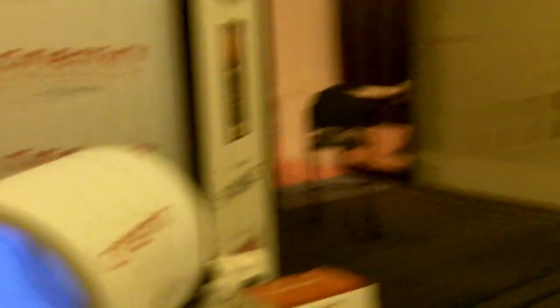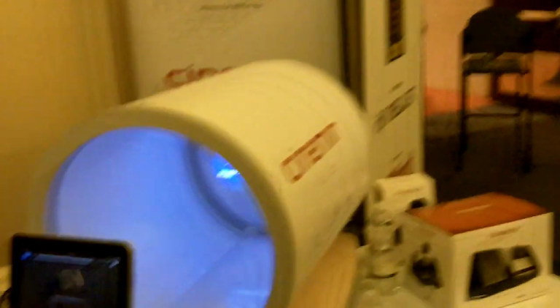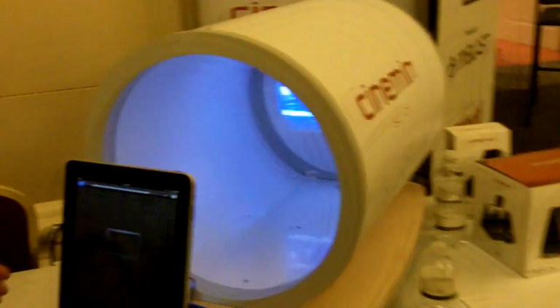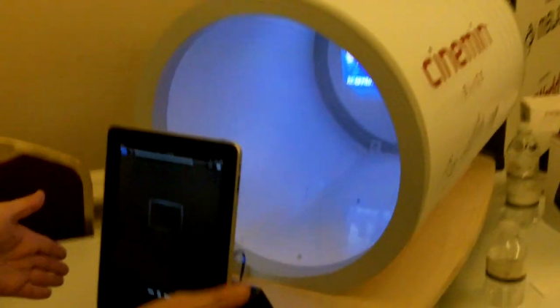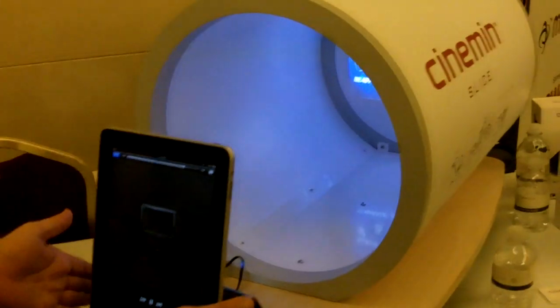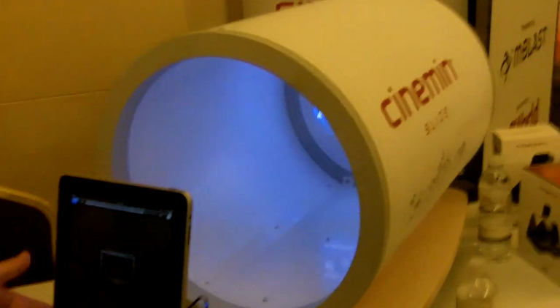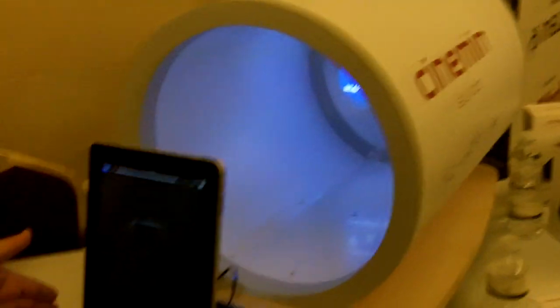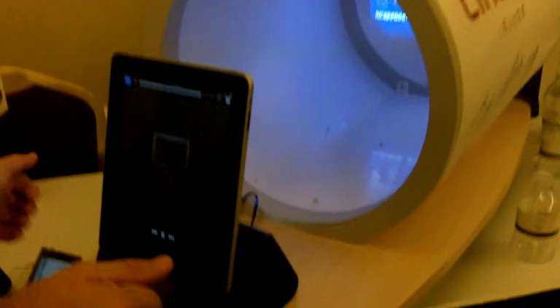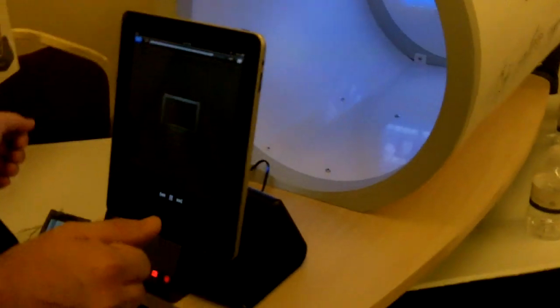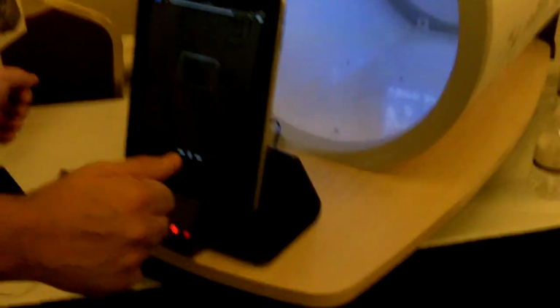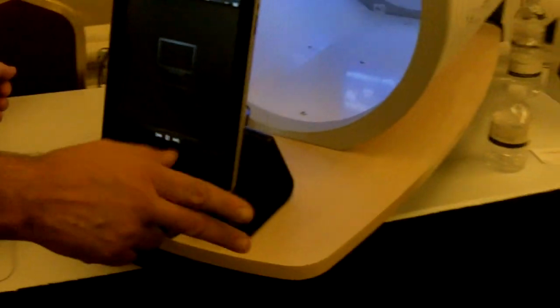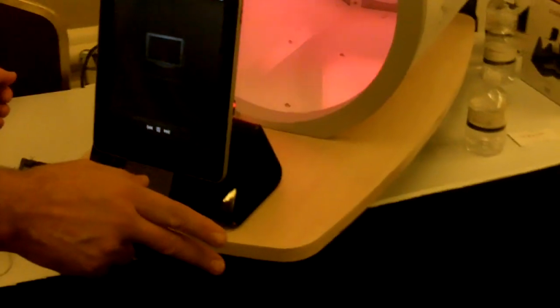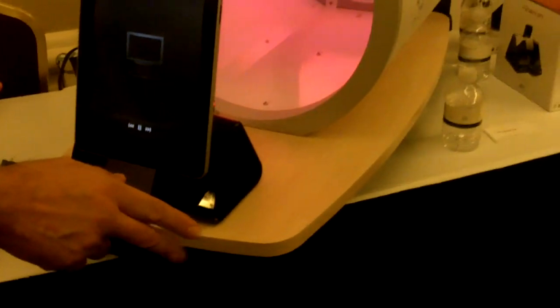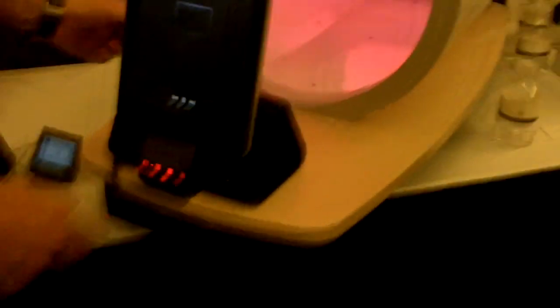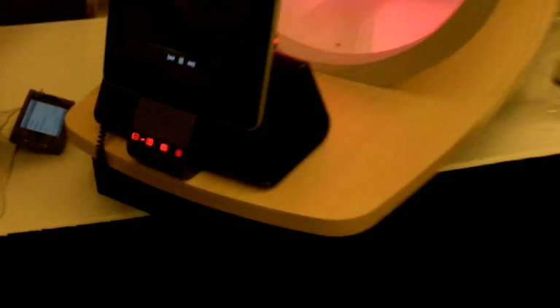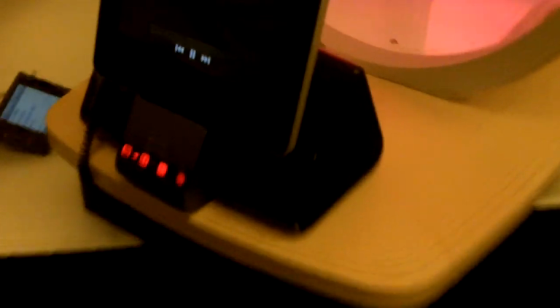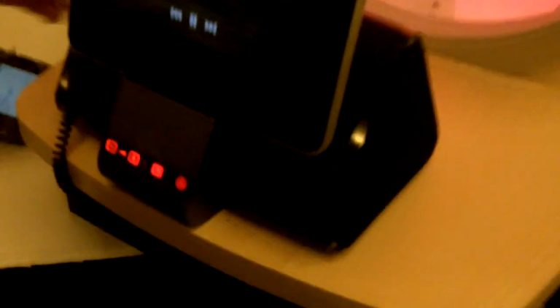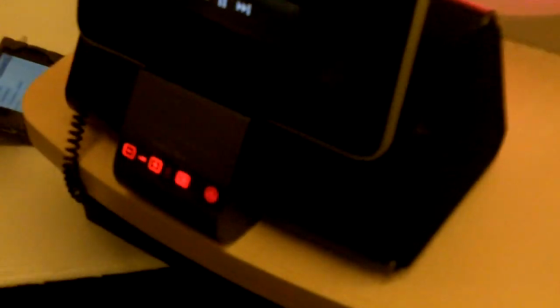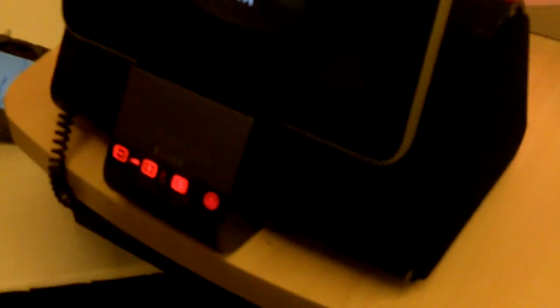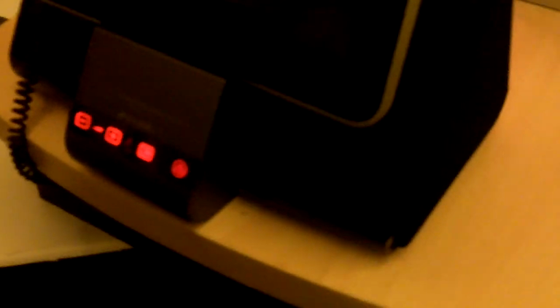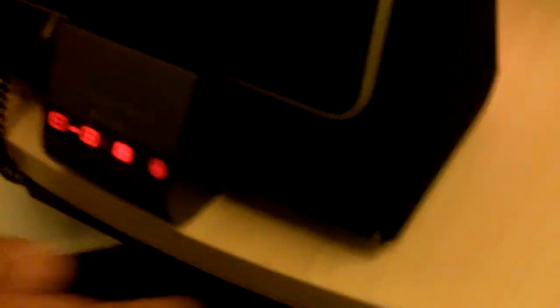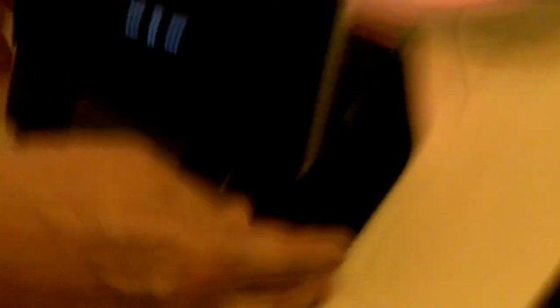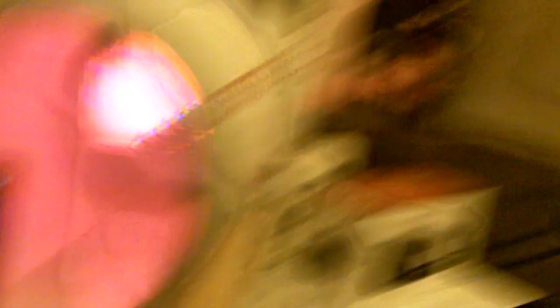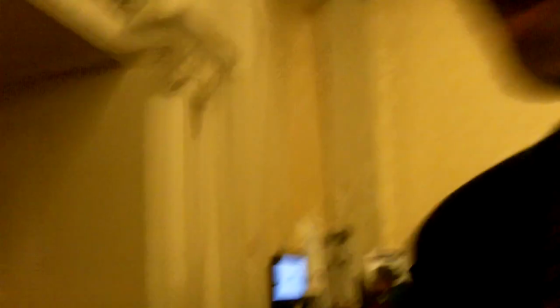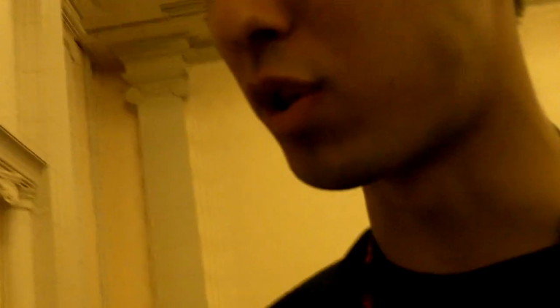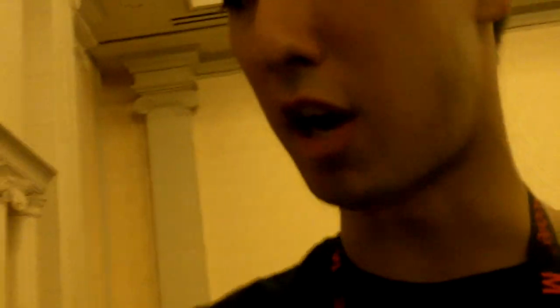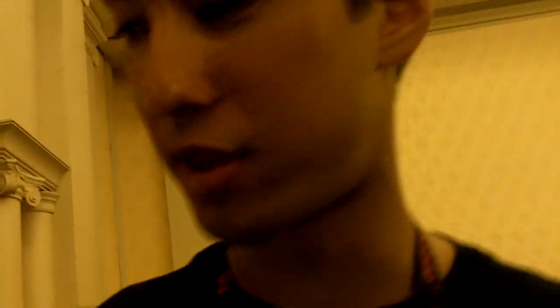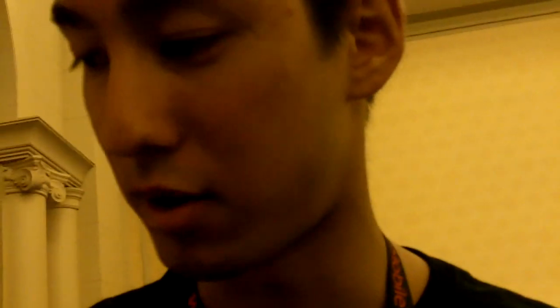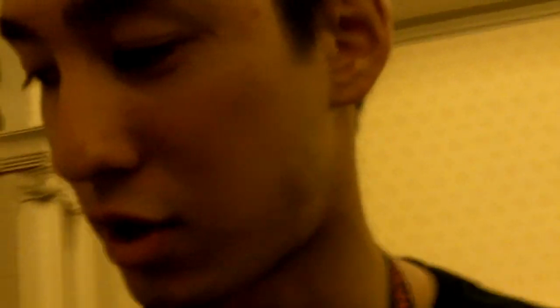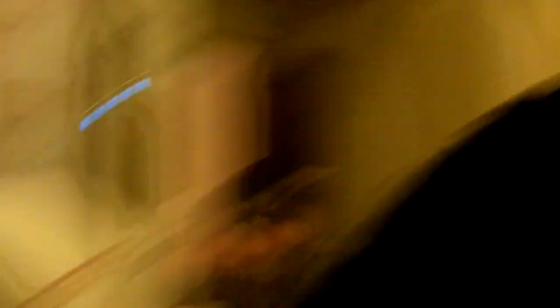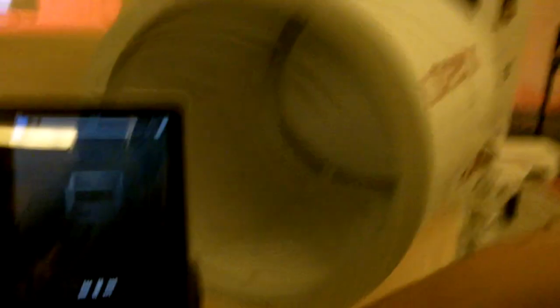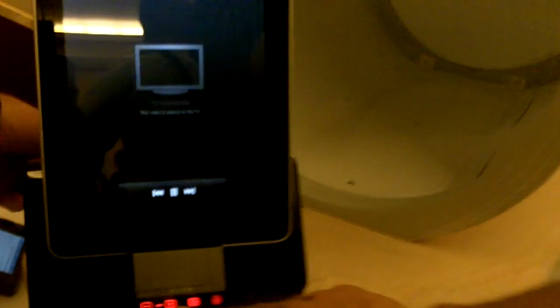It's called the CinemaSplice. It's a multimedia portable projector with audio. It's all touch — touch-sensitive buttons.